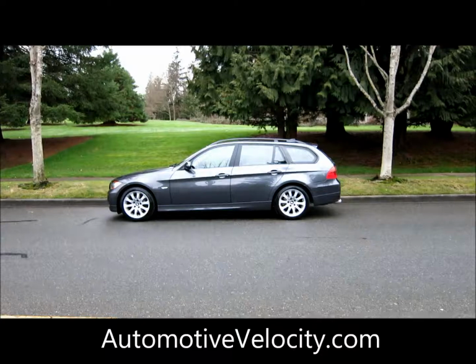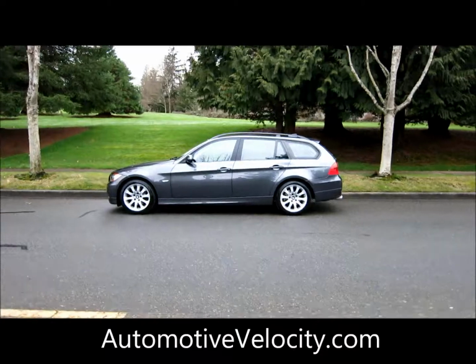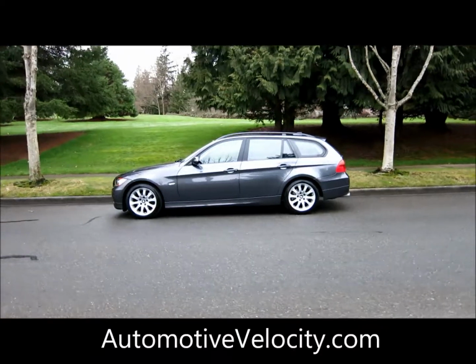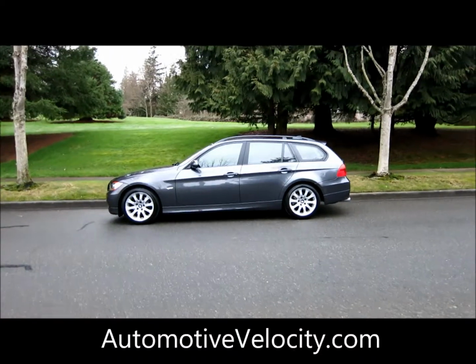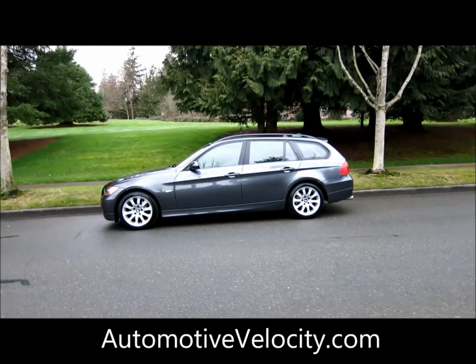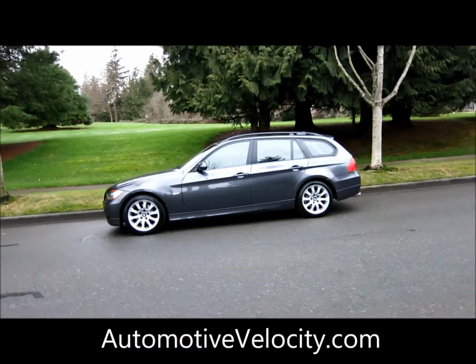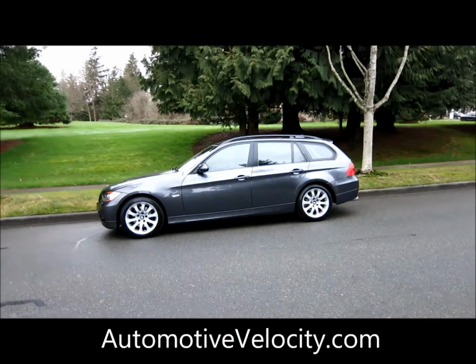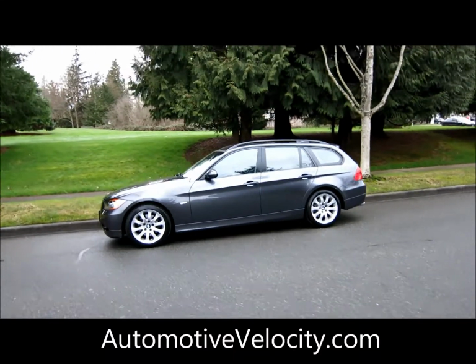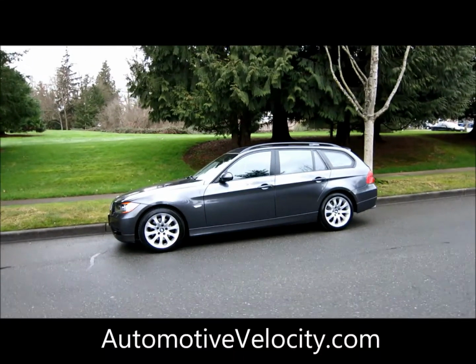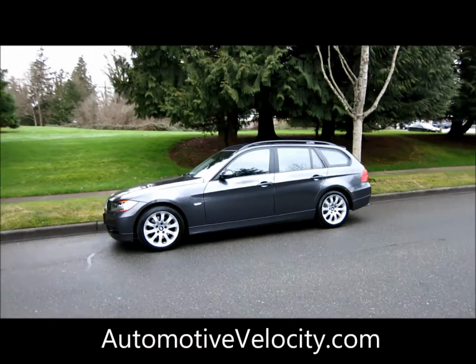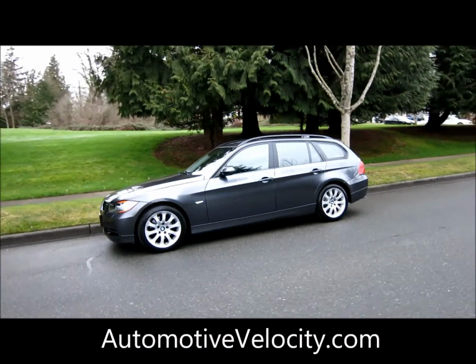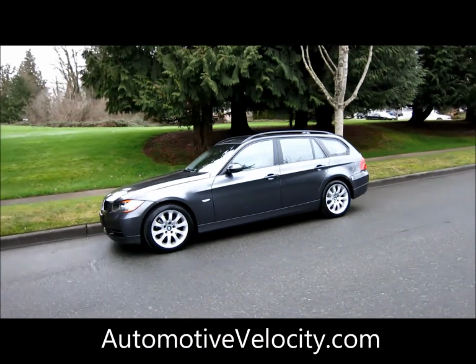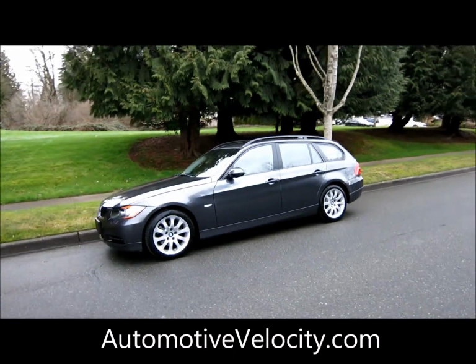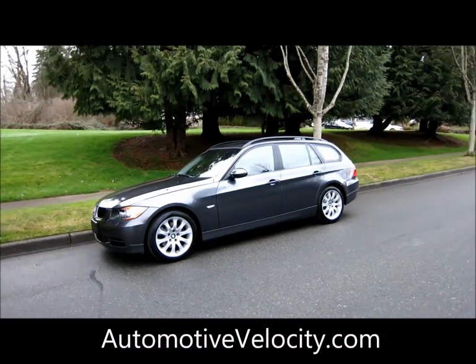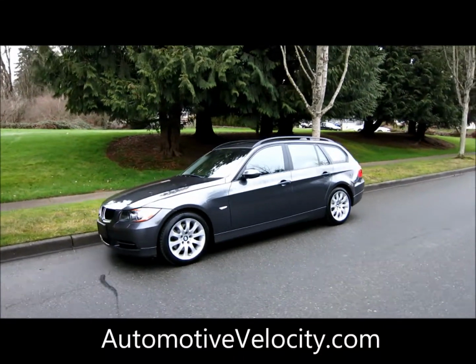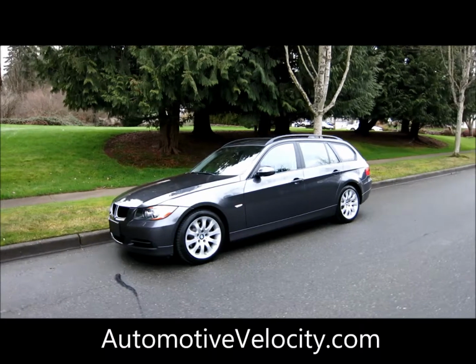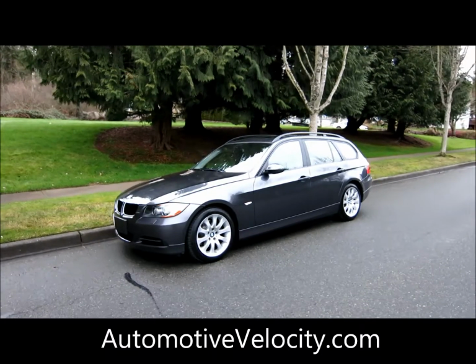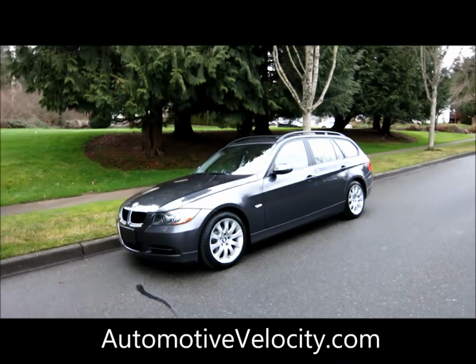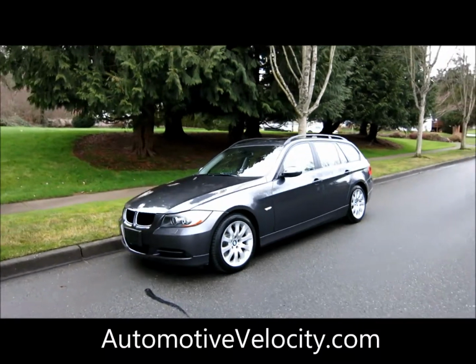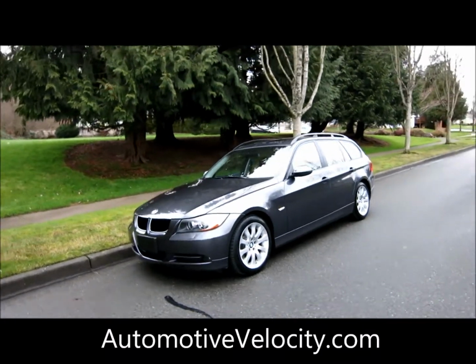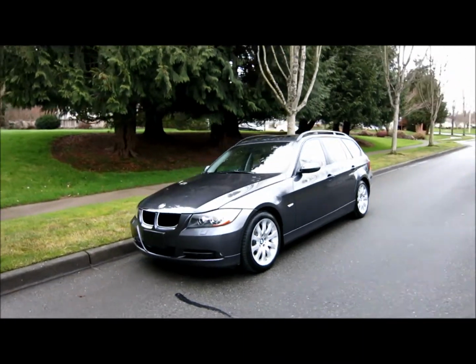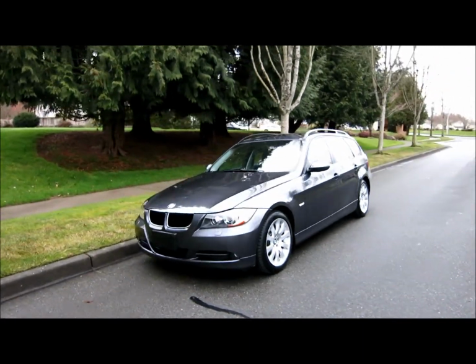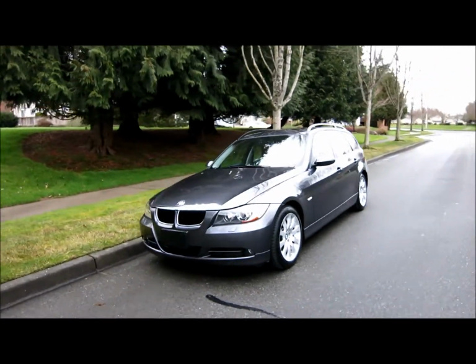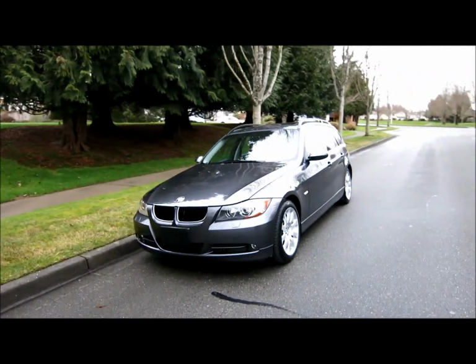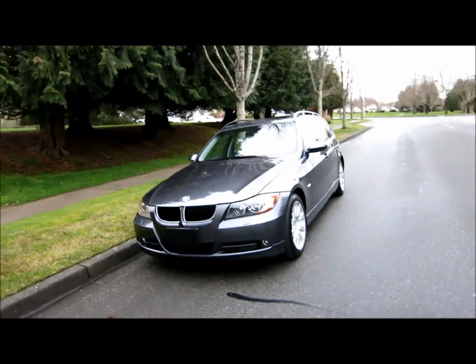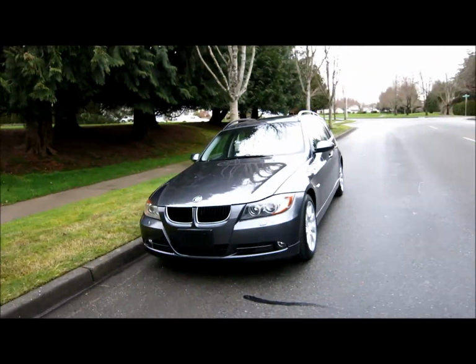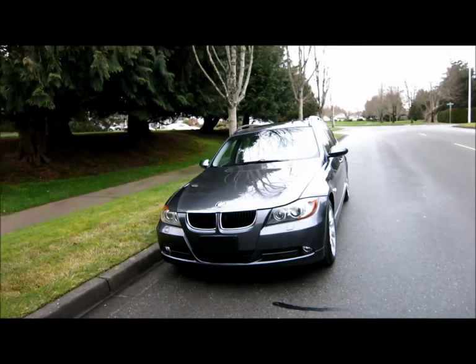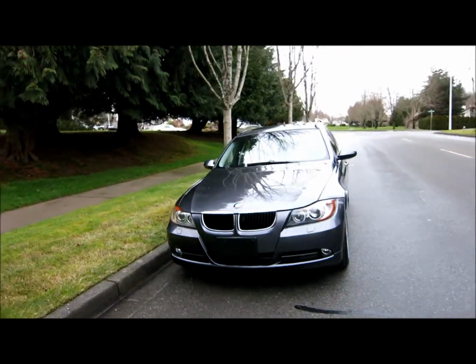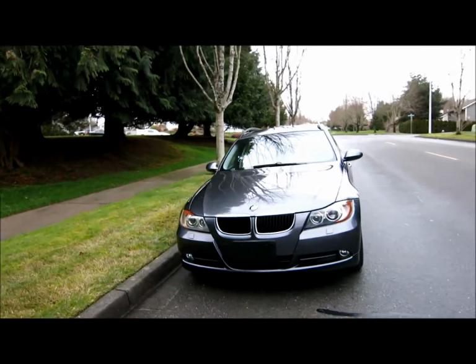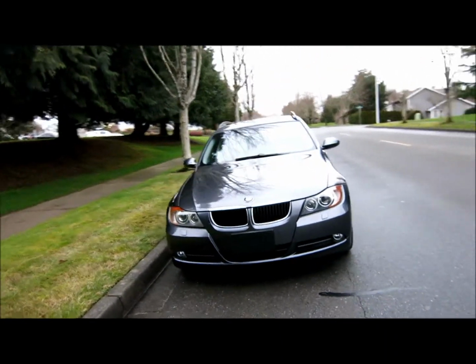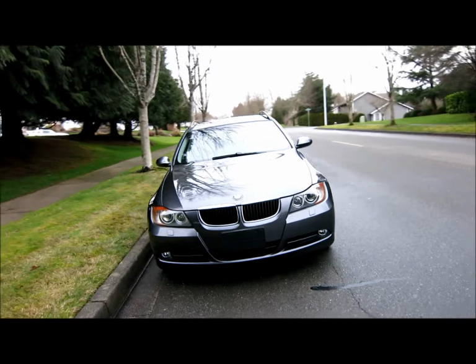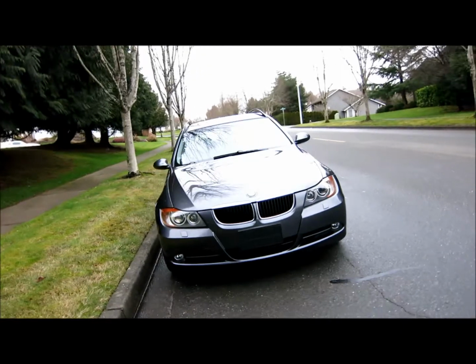This is our 2008 BMW 328 XIT. The T stands for Touring, which means it's a wagon. The X stands for X-Drive, which means it's all-wheel drive.